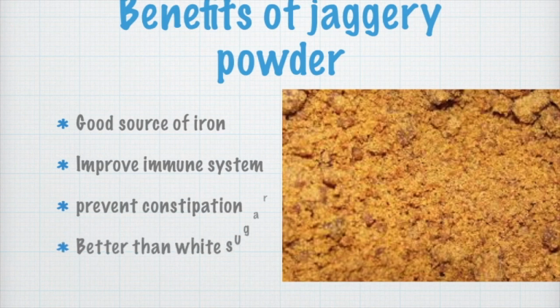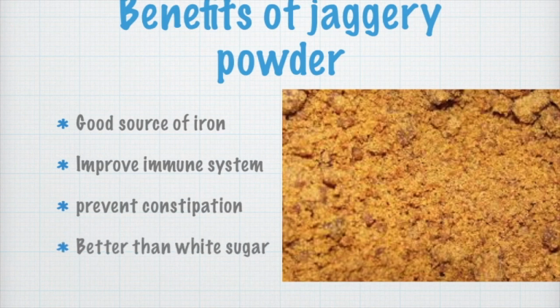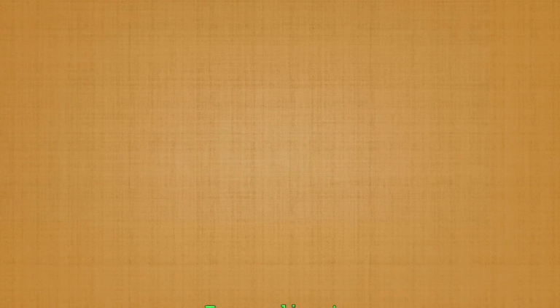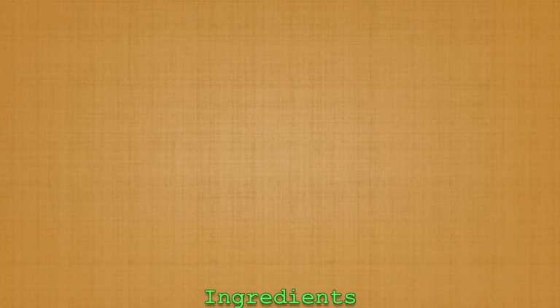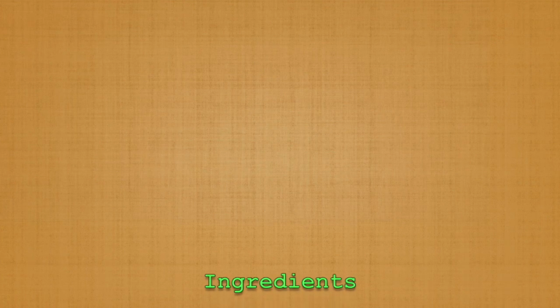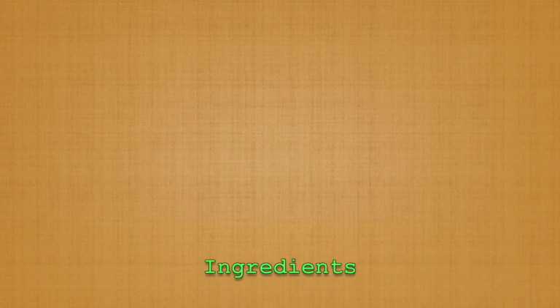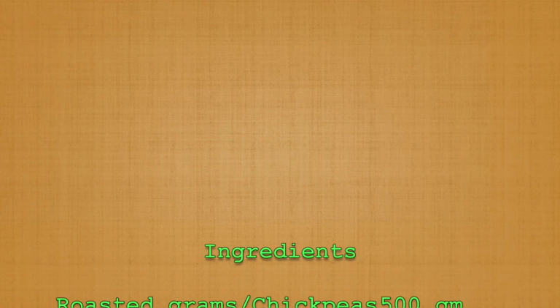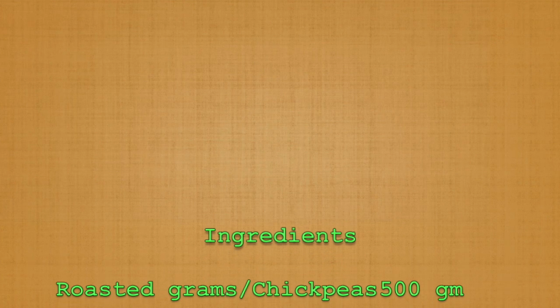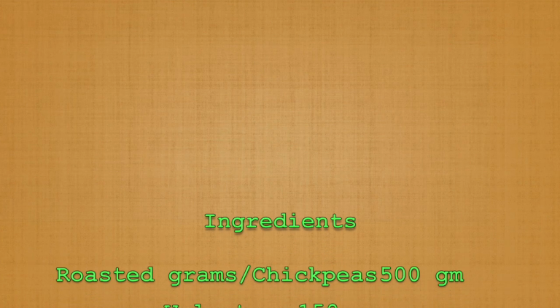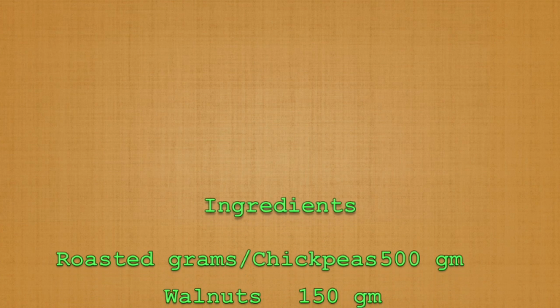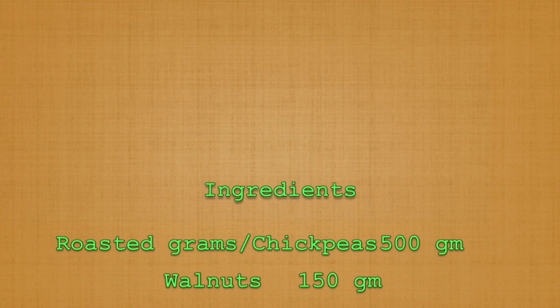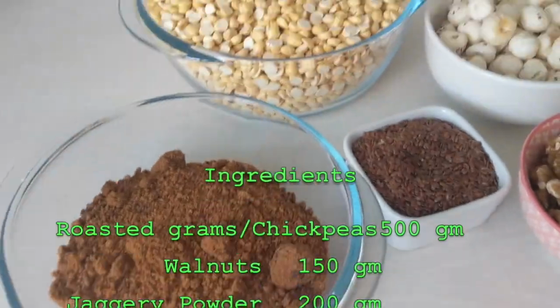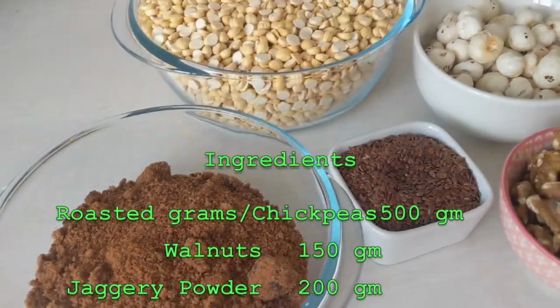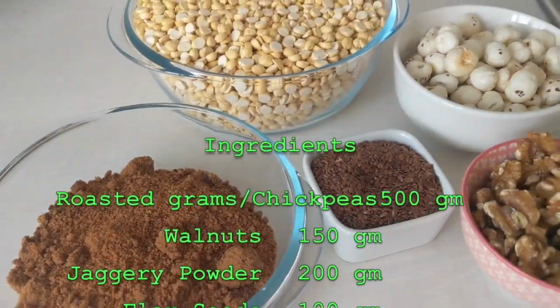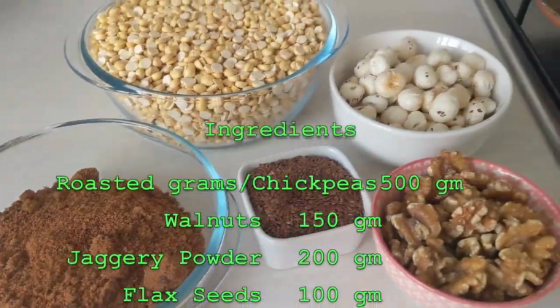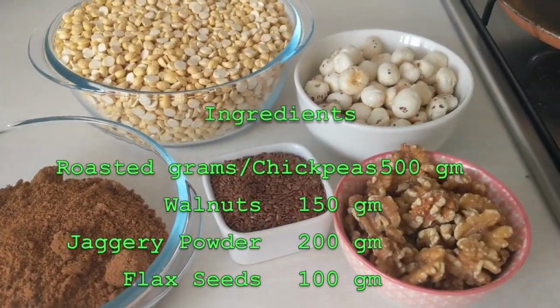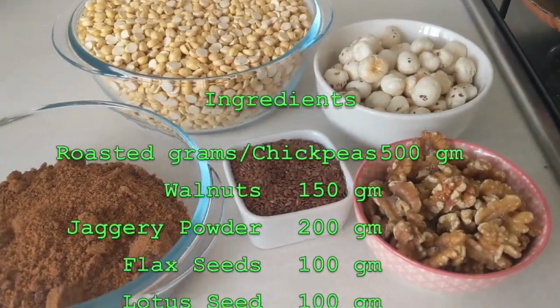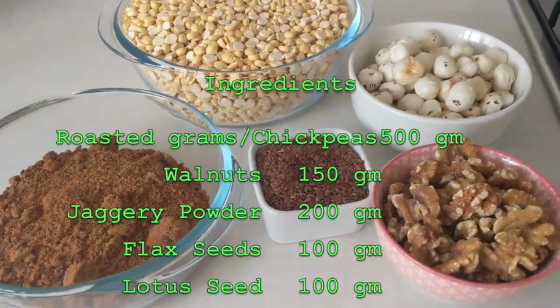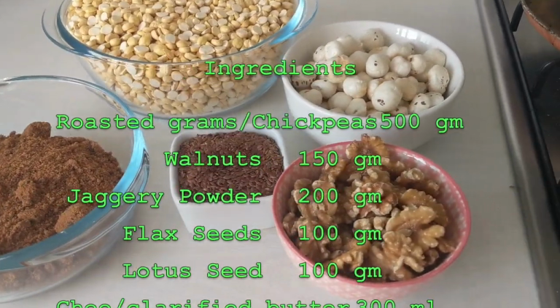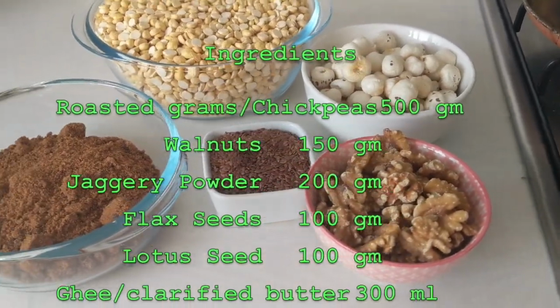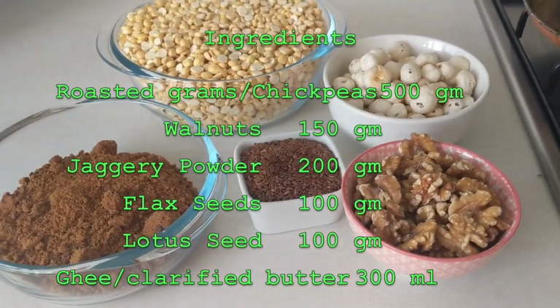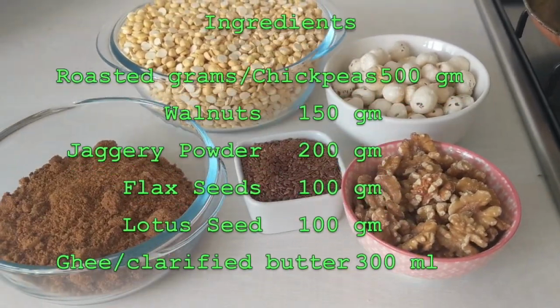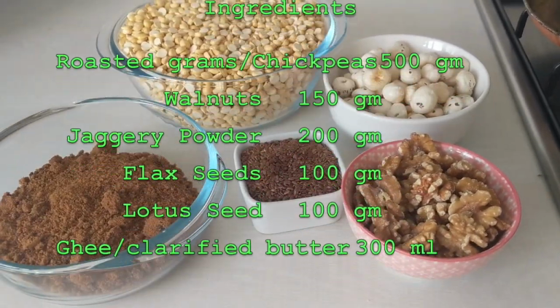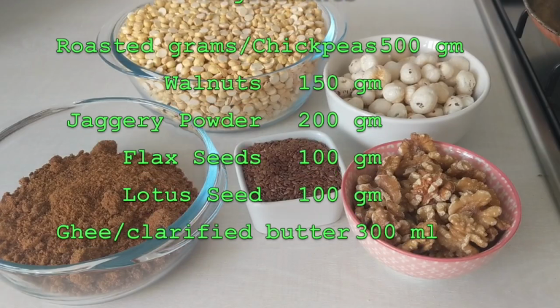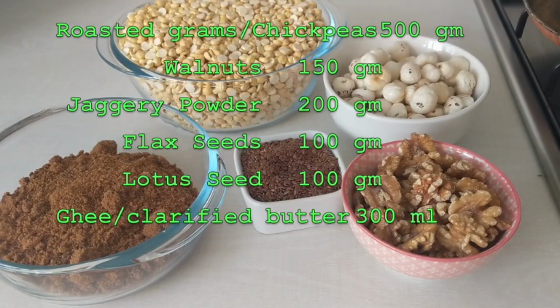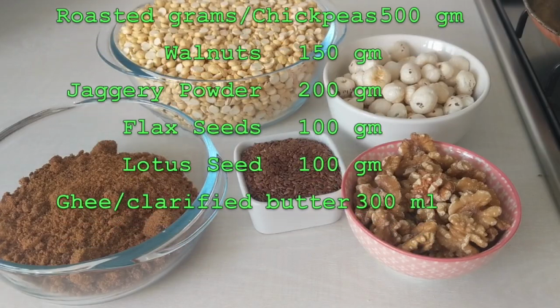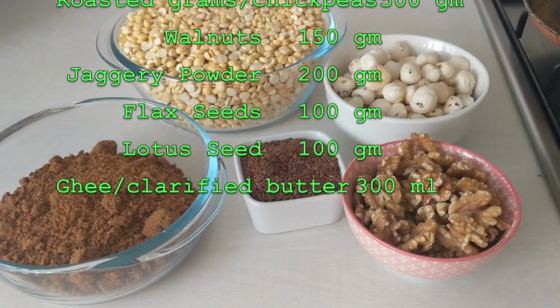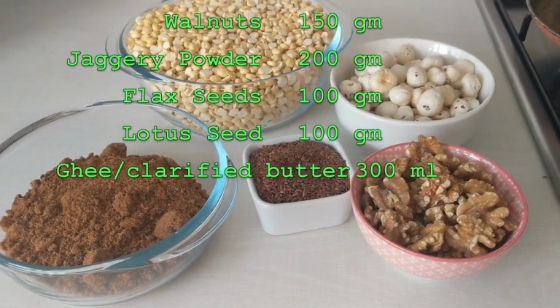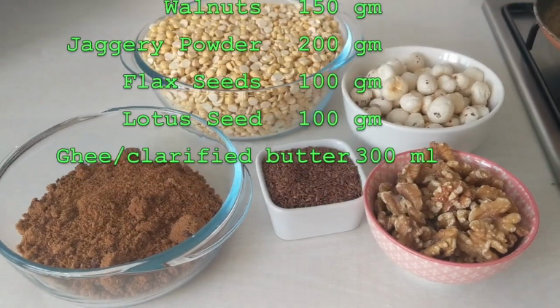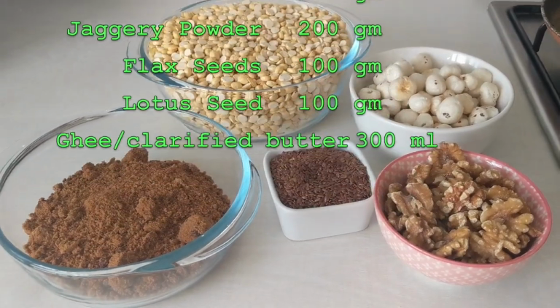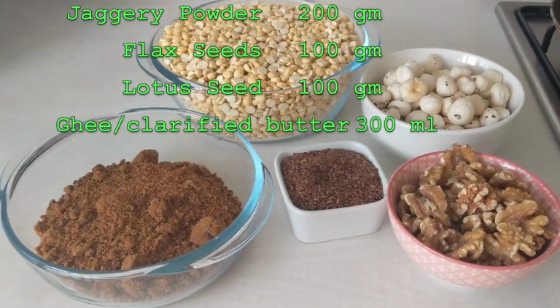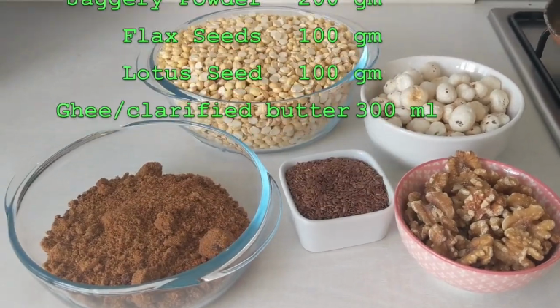Now let's see the measurements of all ingredients. I am using 500 grams of roasted grams, 150 grams of walnut, 200 grams of jaggery powder, 100 grams of flaxseed, 100 grams of lotus seed, and 300 milliliters of ghee.